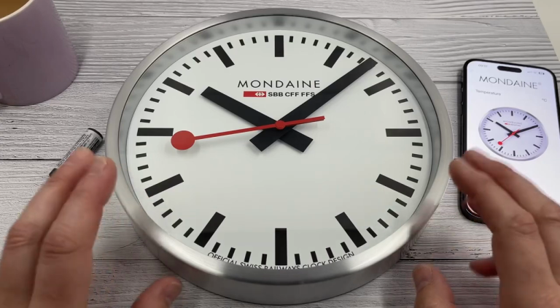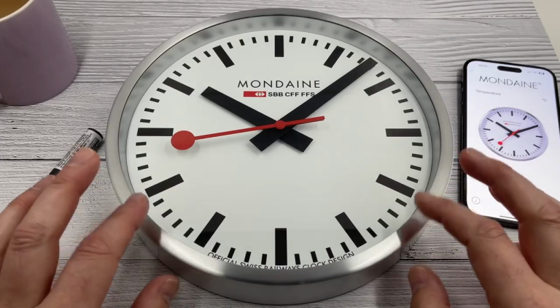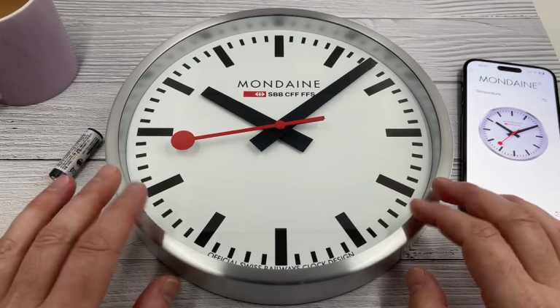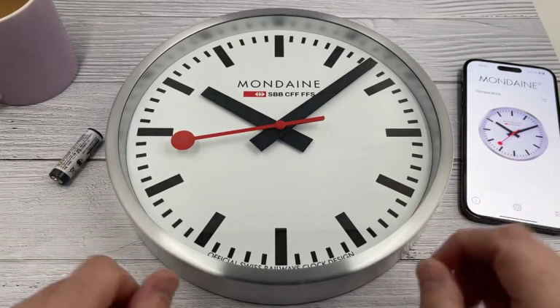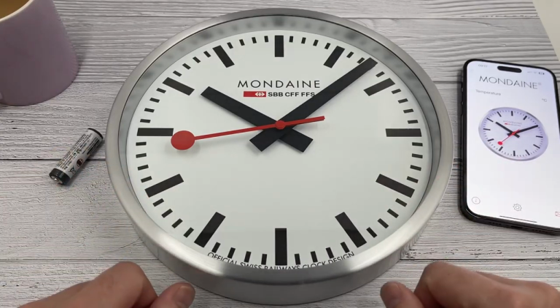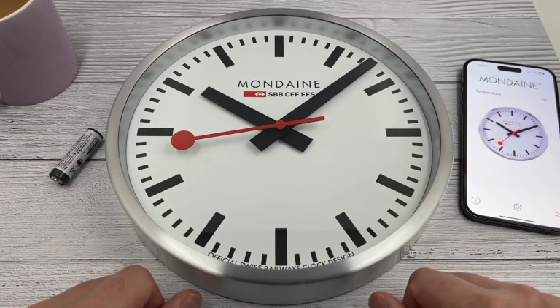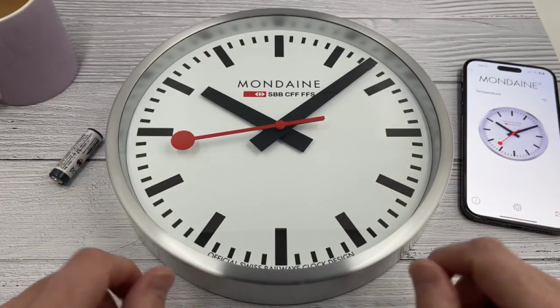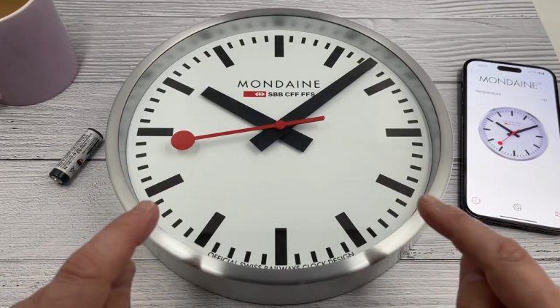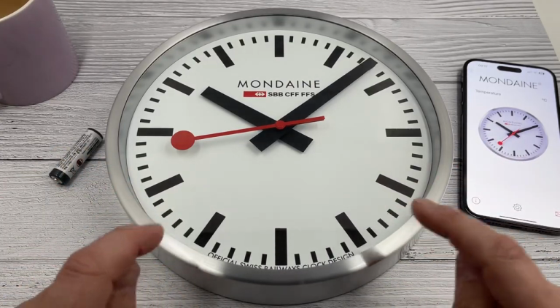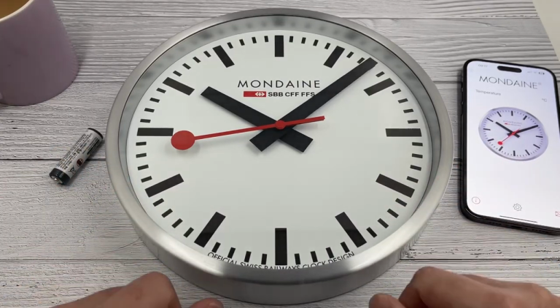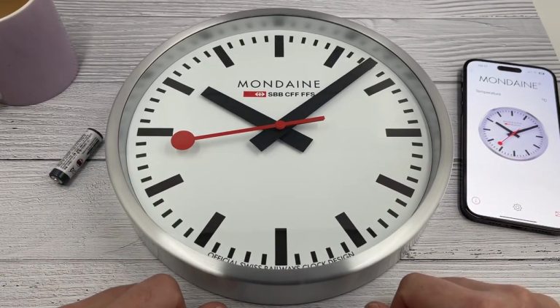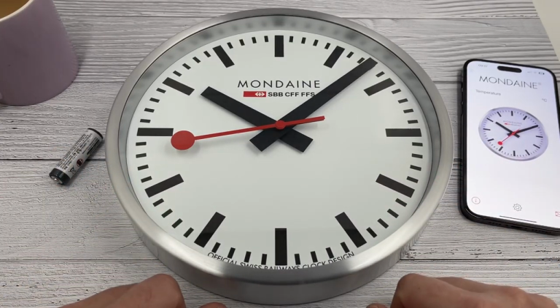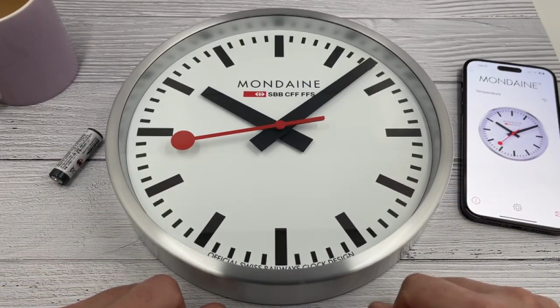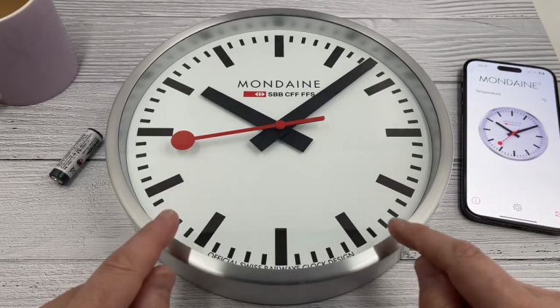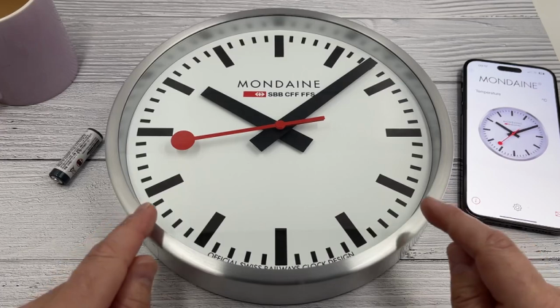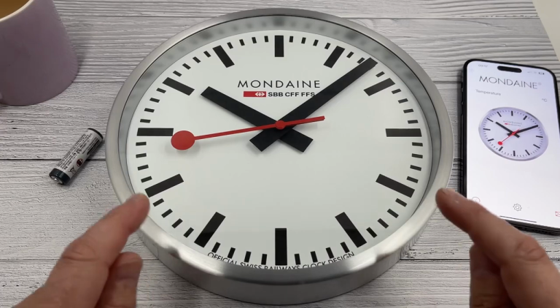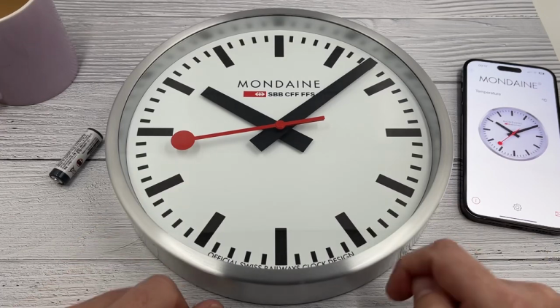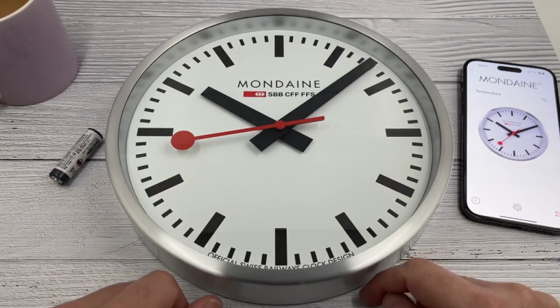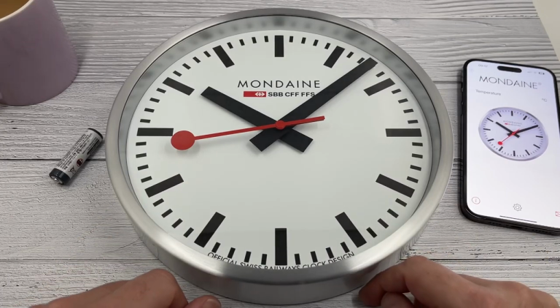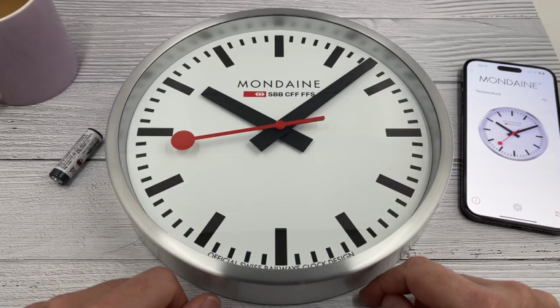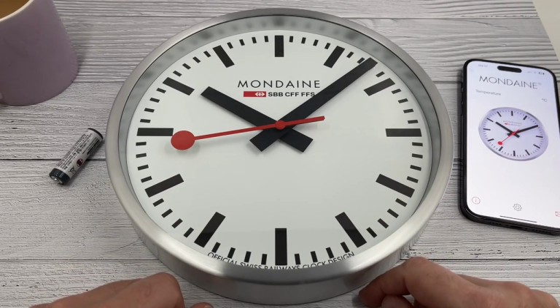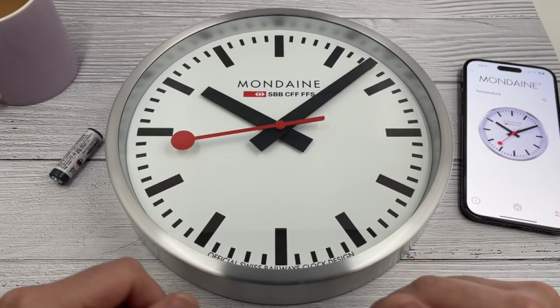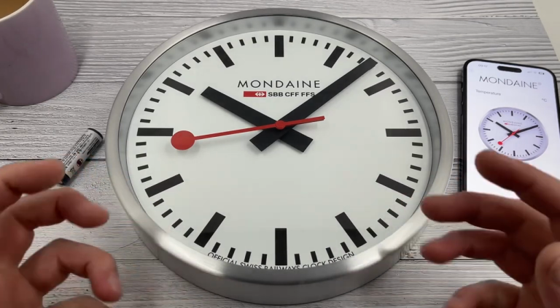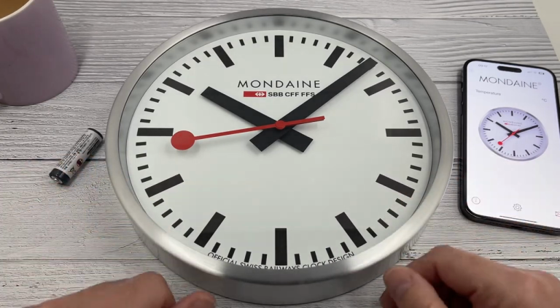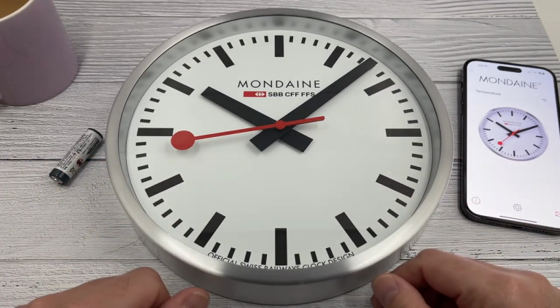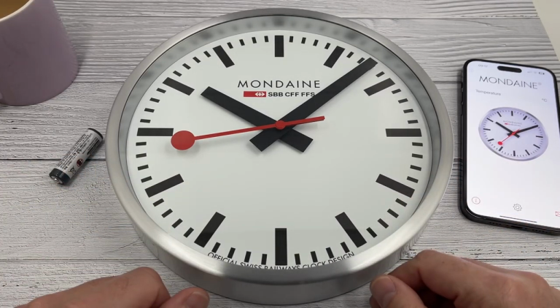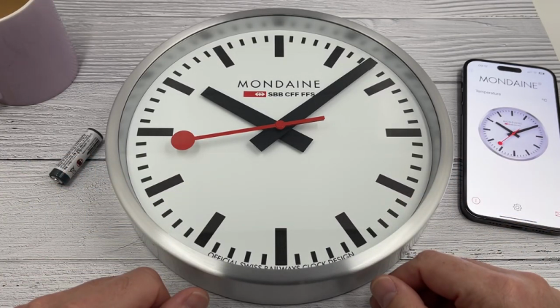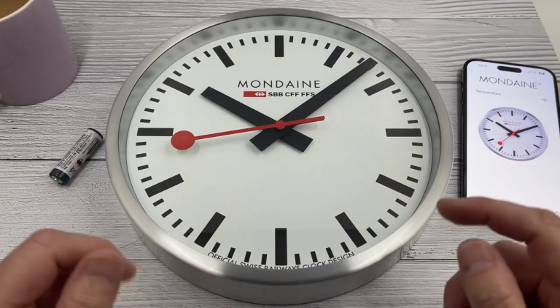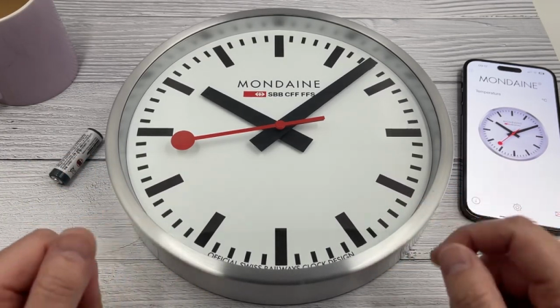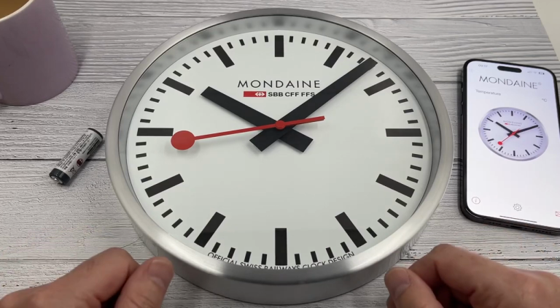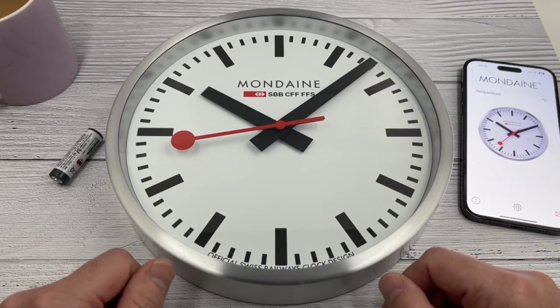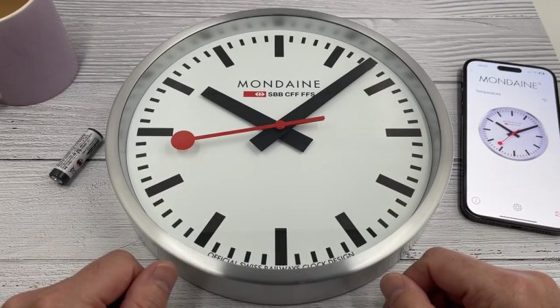Morning guys and welcome back to the channel. I know lots of you have noticed recently that my small white clock has stopped working, so I thought I'd use this opportunity to show you this clock in a little bit of detail.